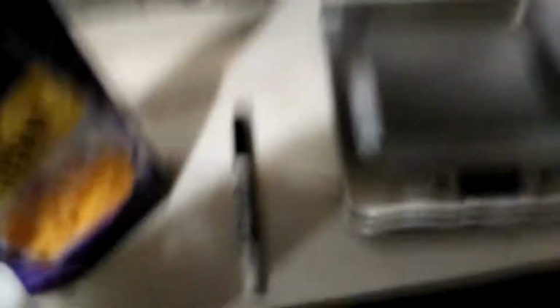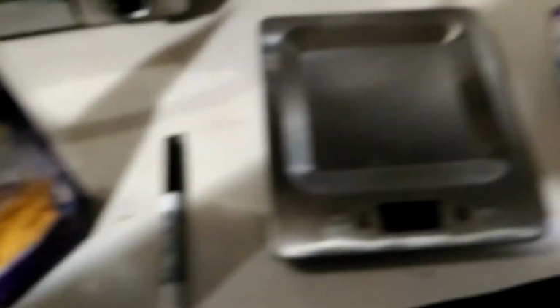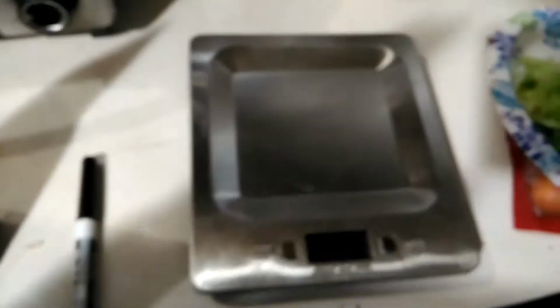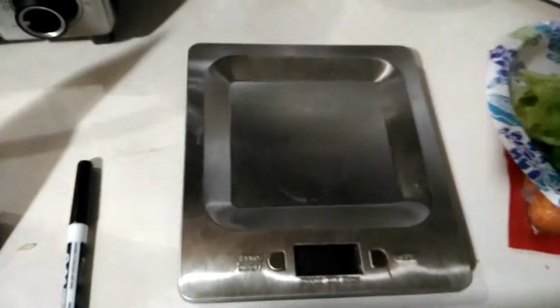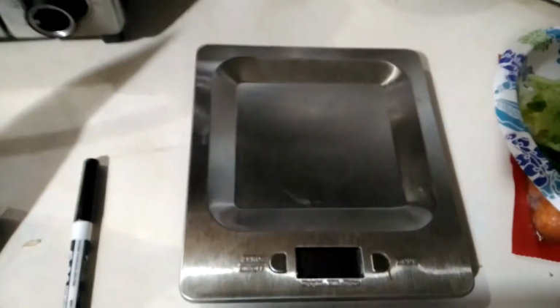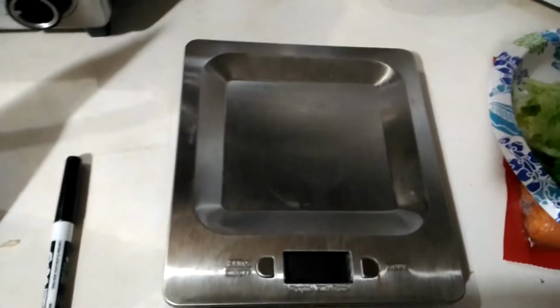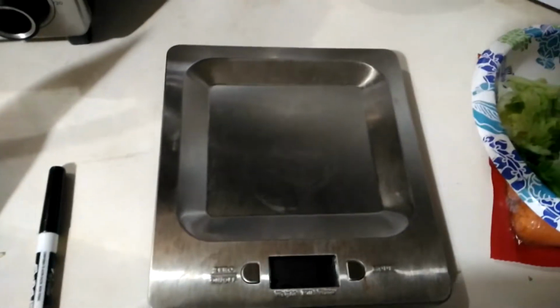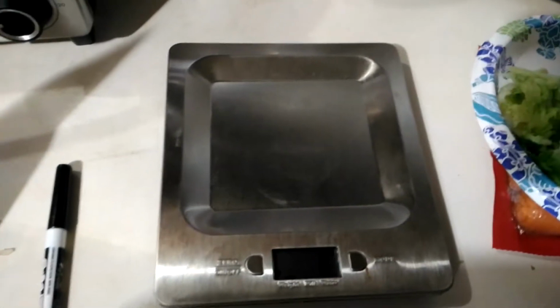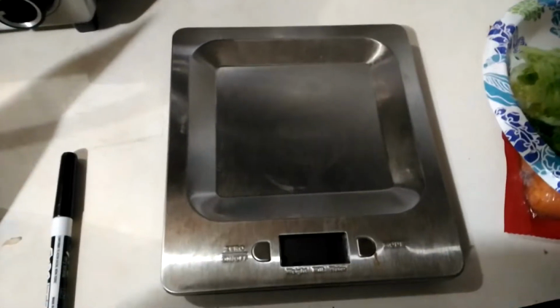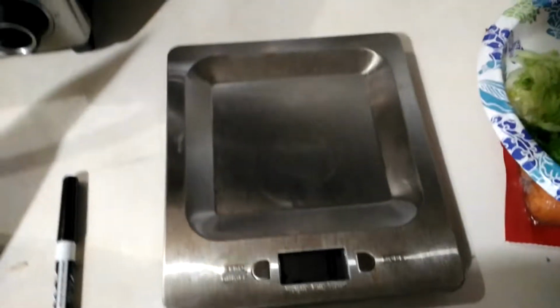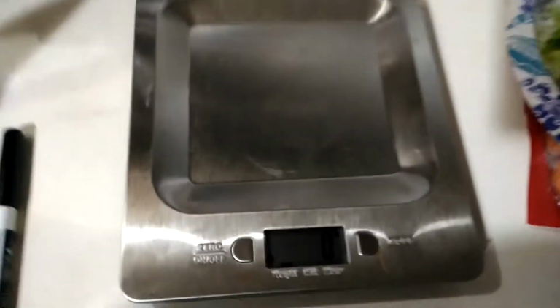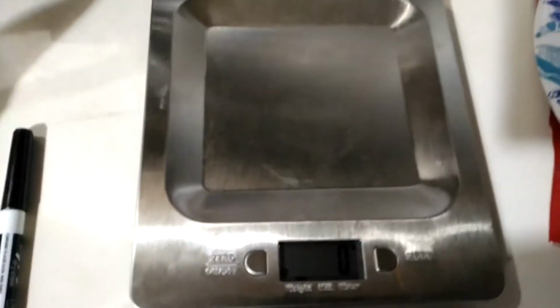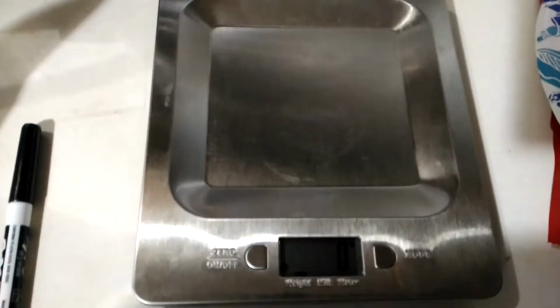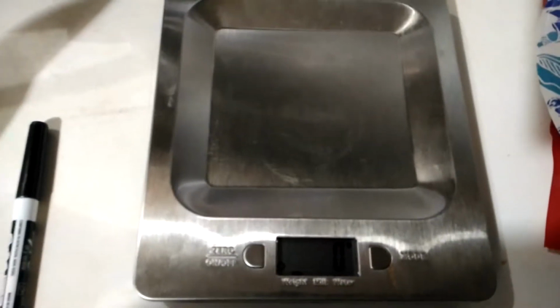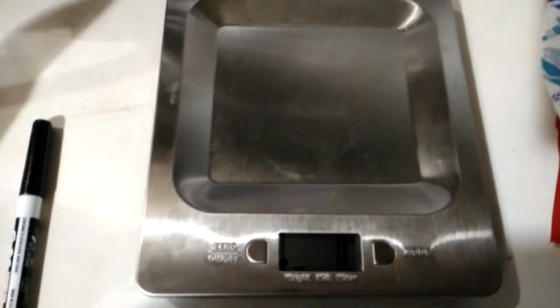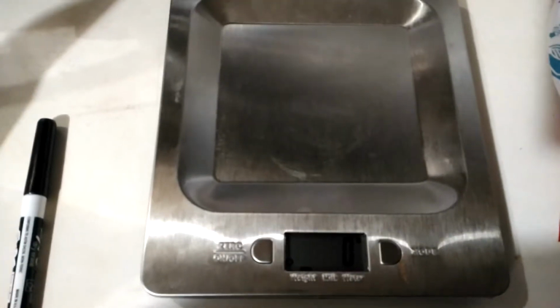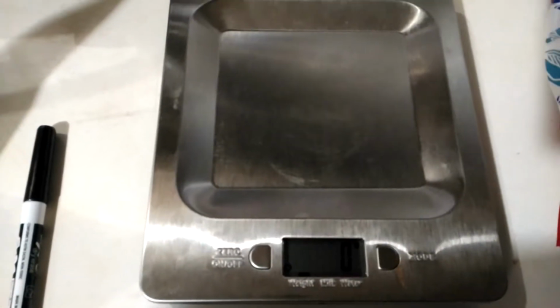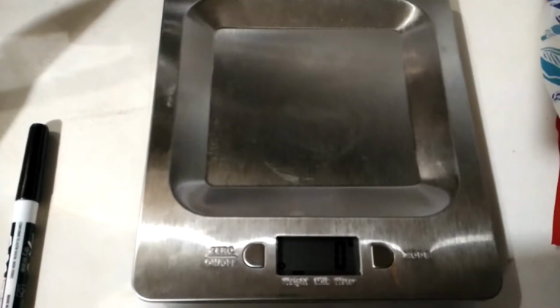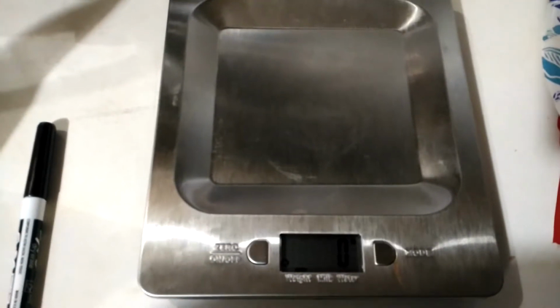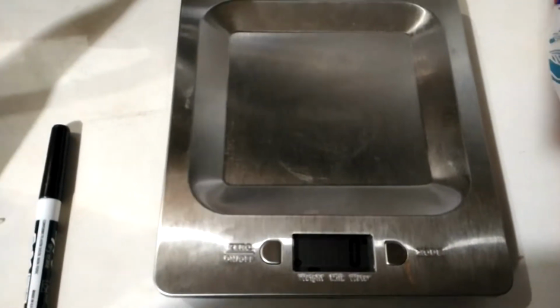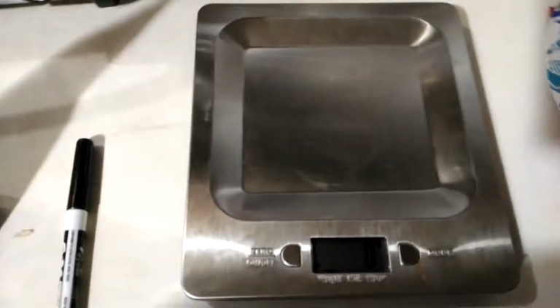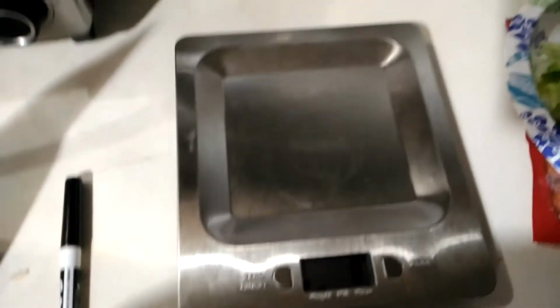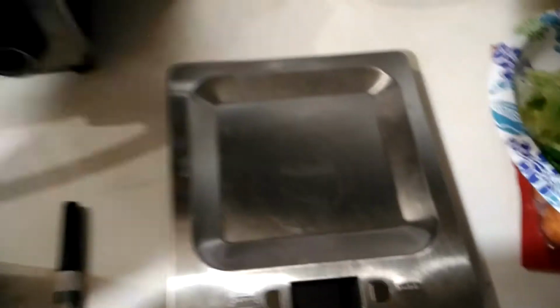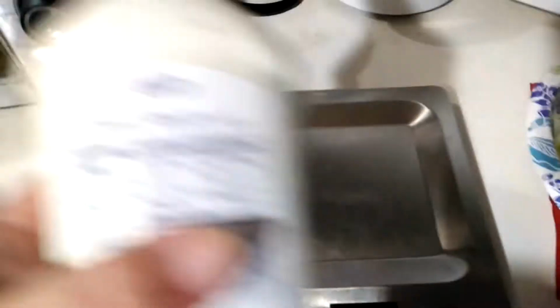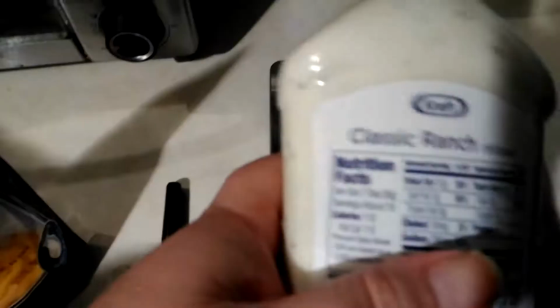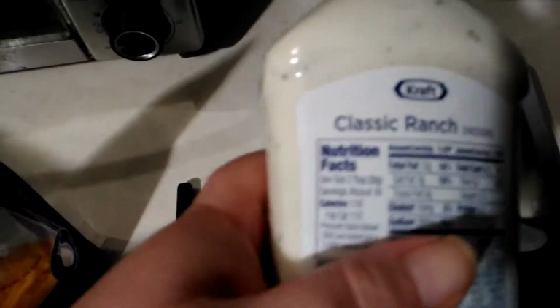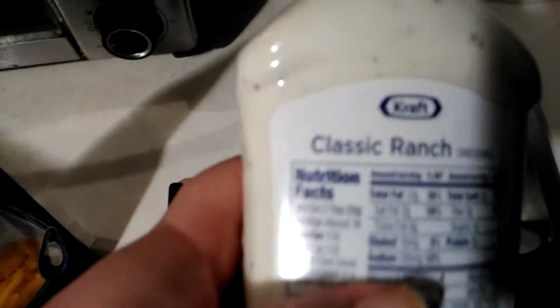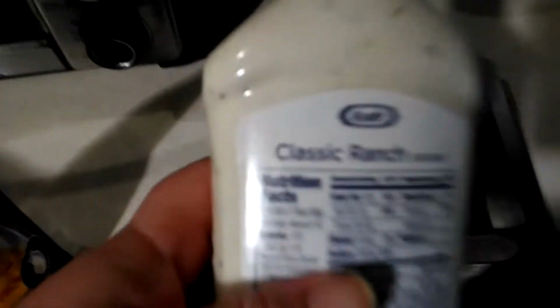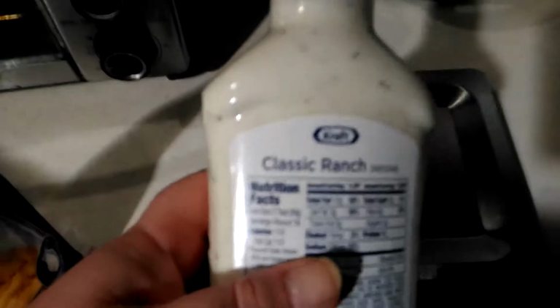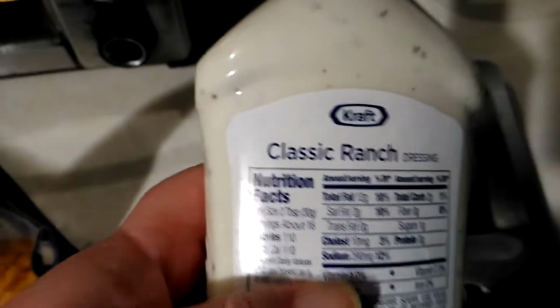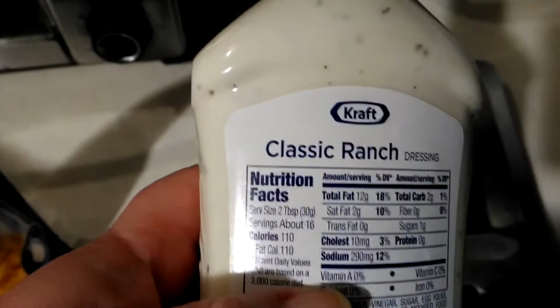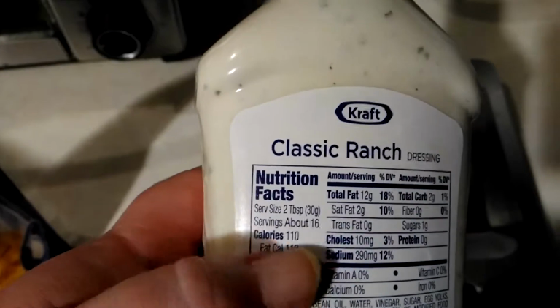Hey guys, I'm going to show people how to measure a salad using this scale. Mine weighs in grams, and every item you get will have the measurement in grams on the label.